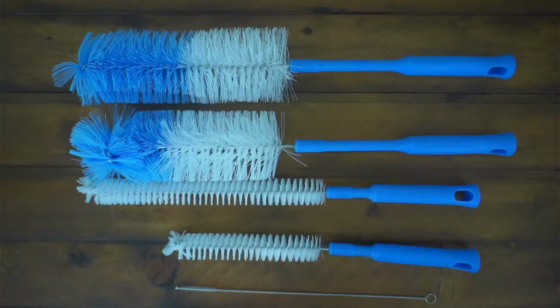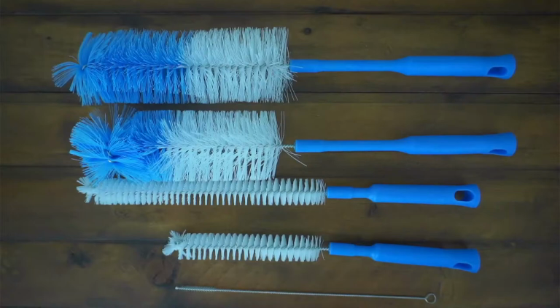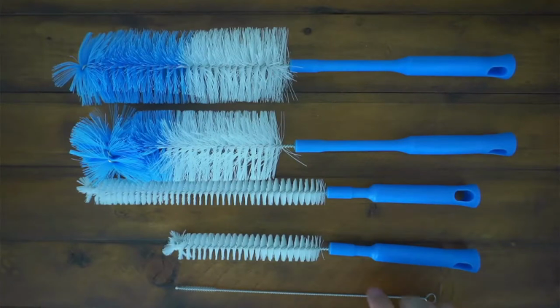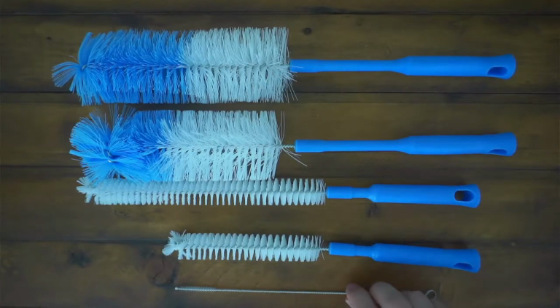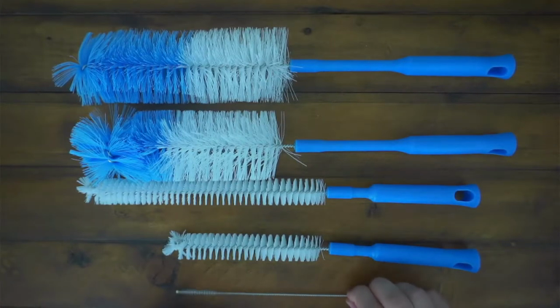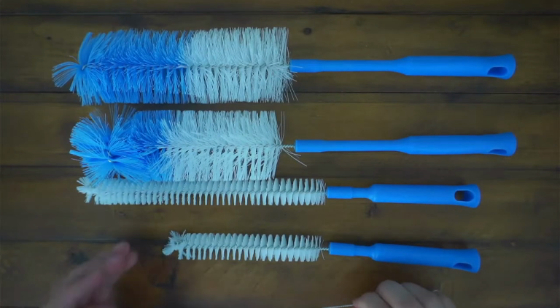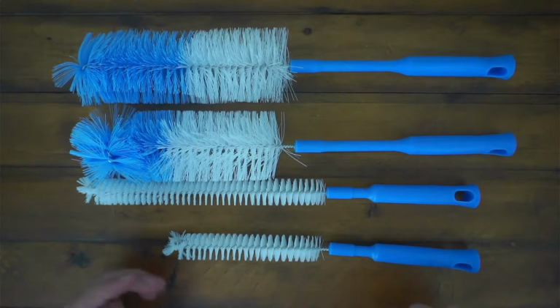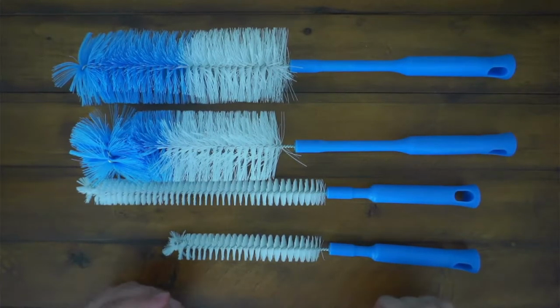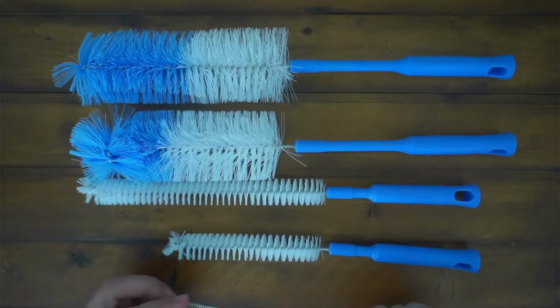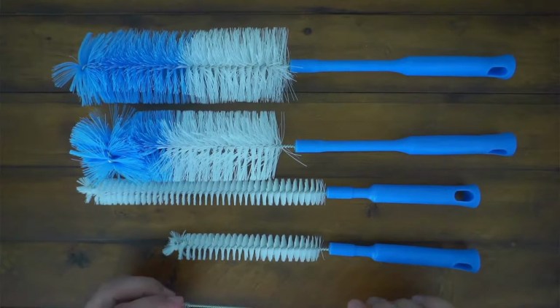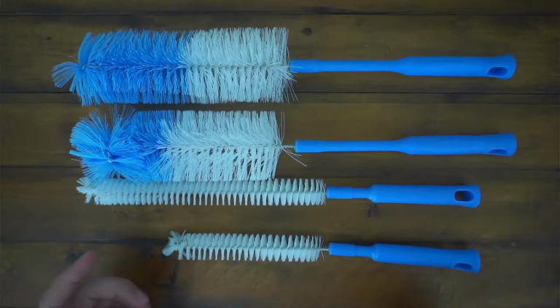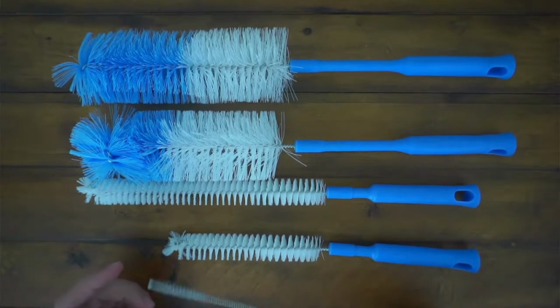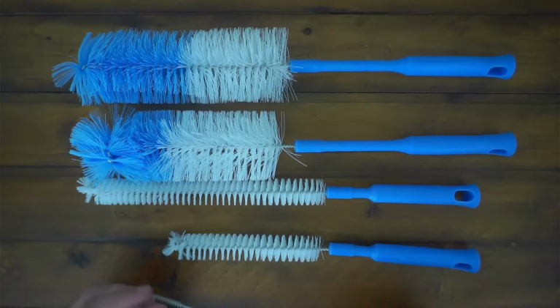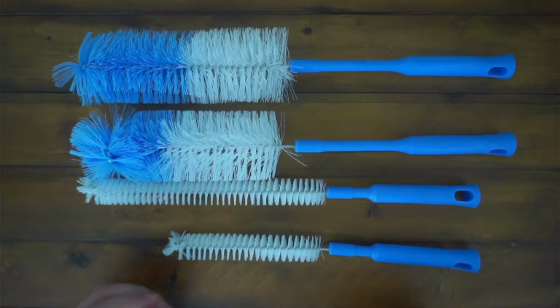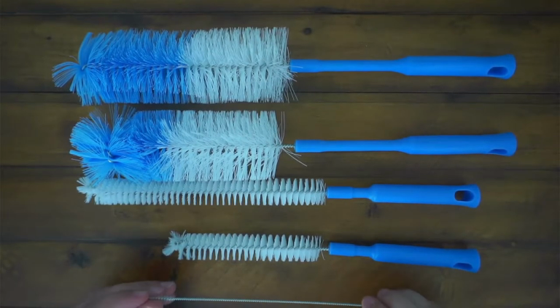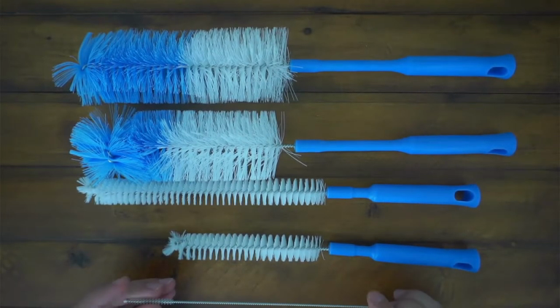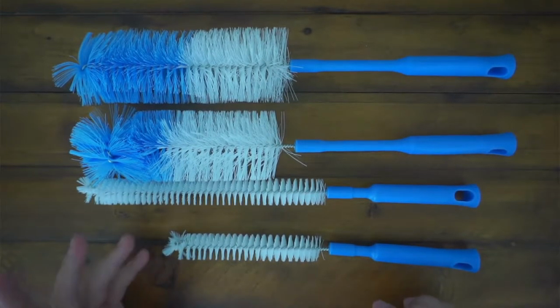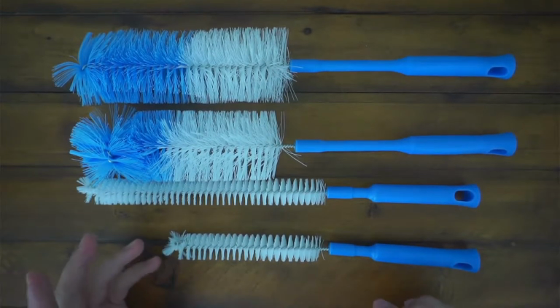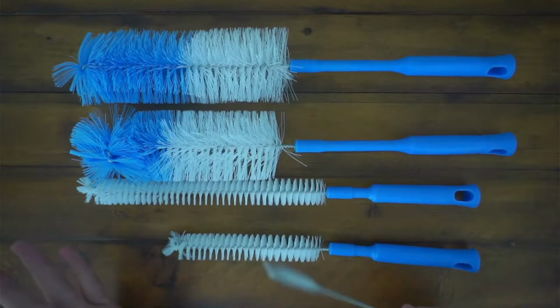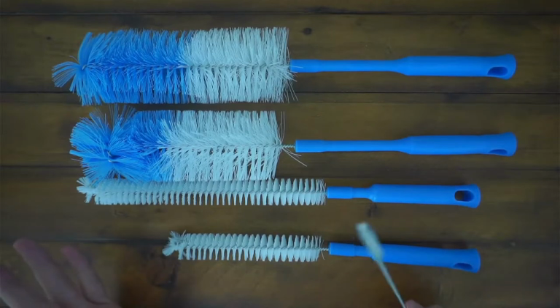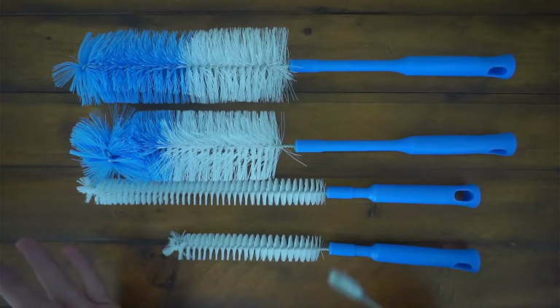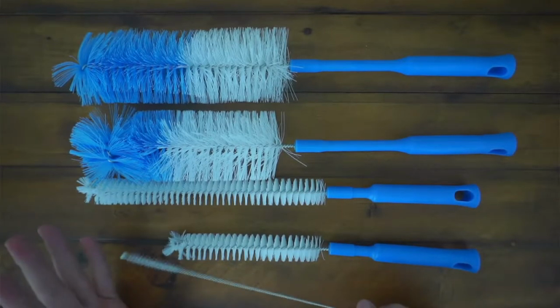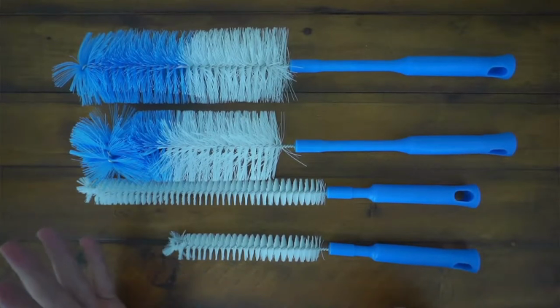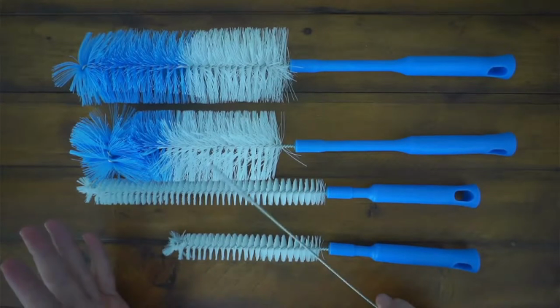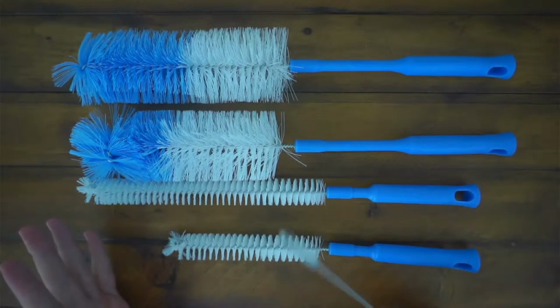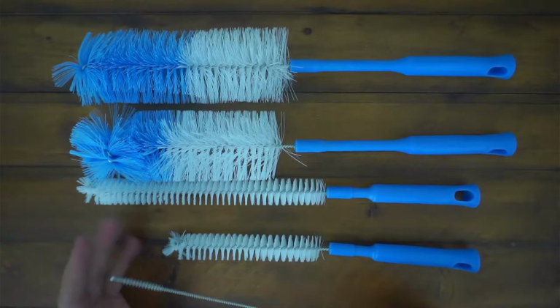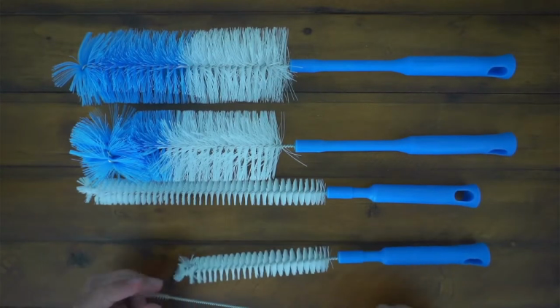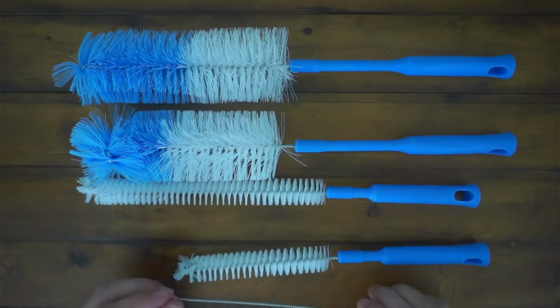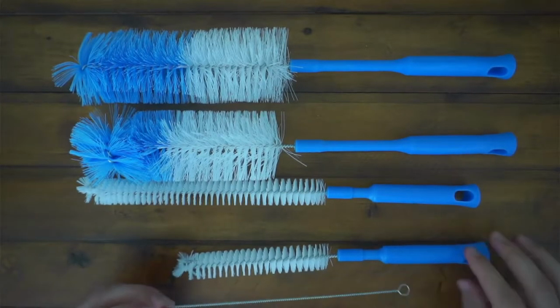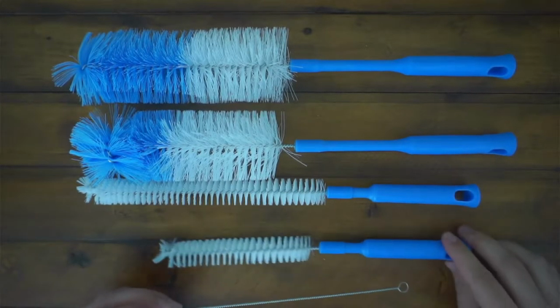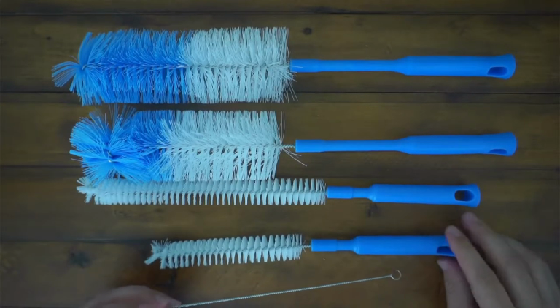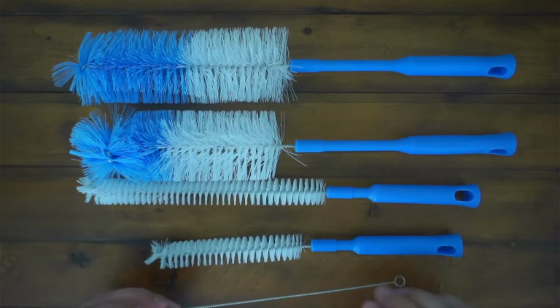Hey guys, JJ here. Today we have the Mazer Bottle Brushes. These are pretty nice. They come in a five pack, so you get a variety of different sizes.